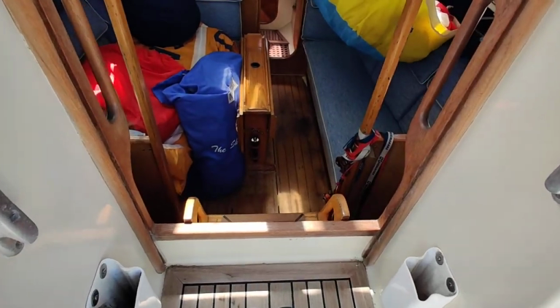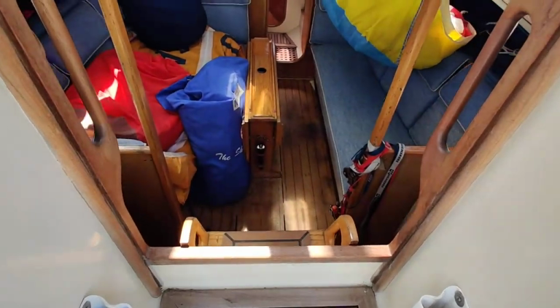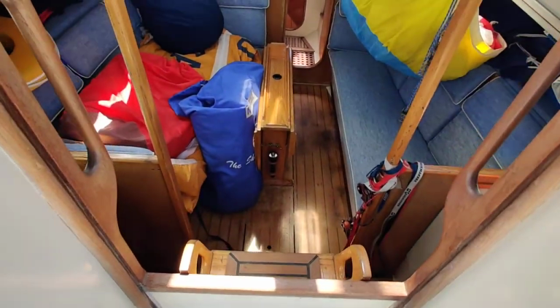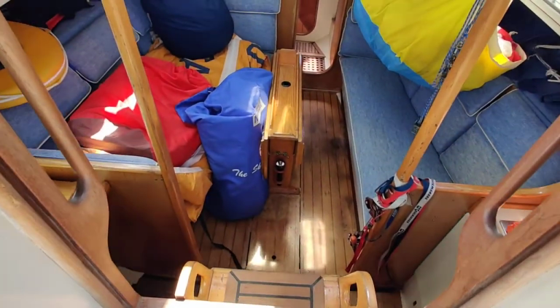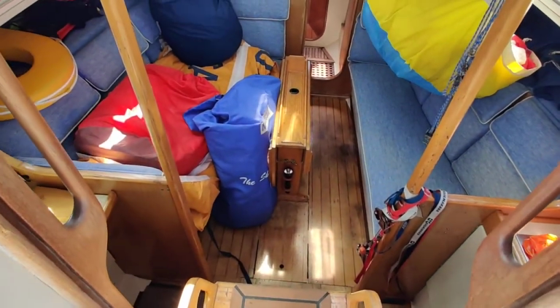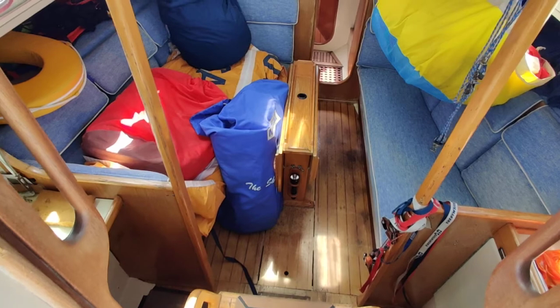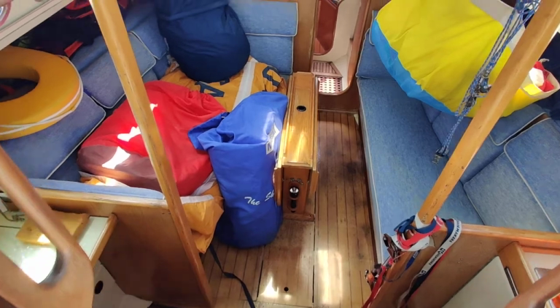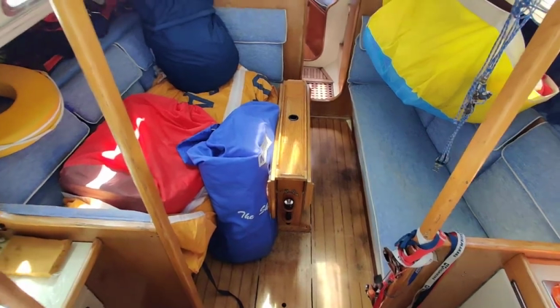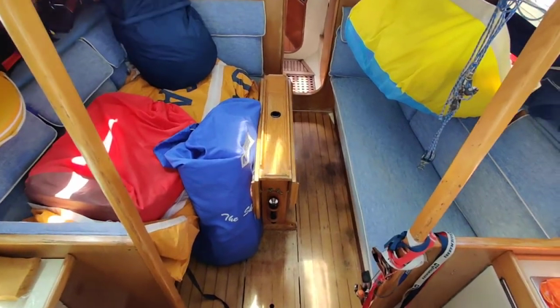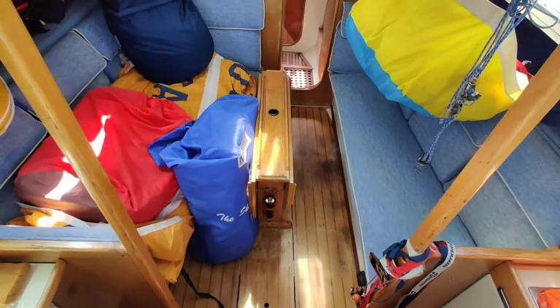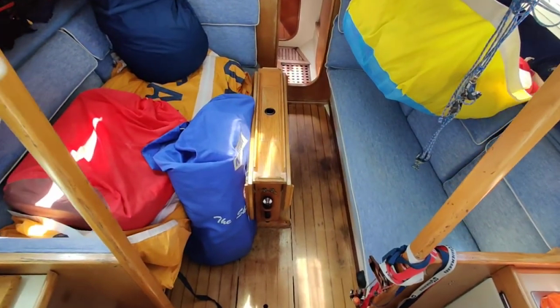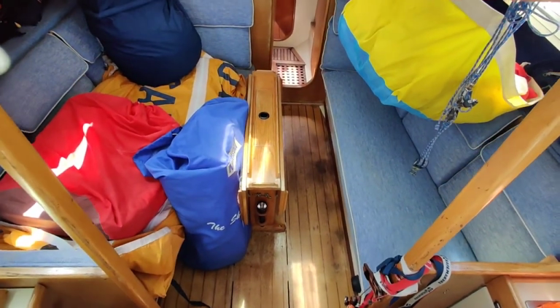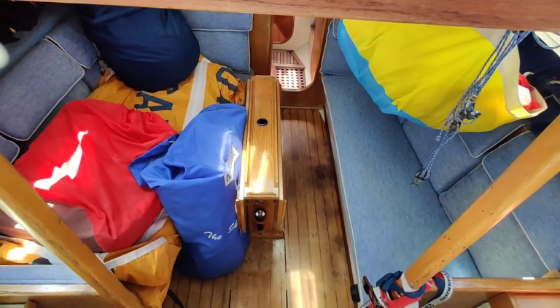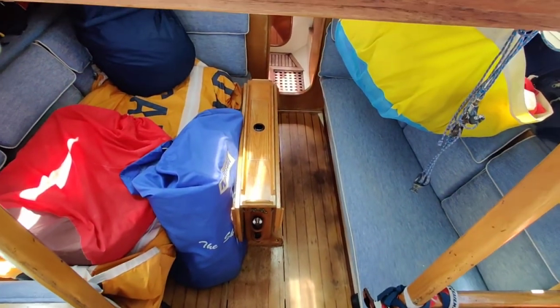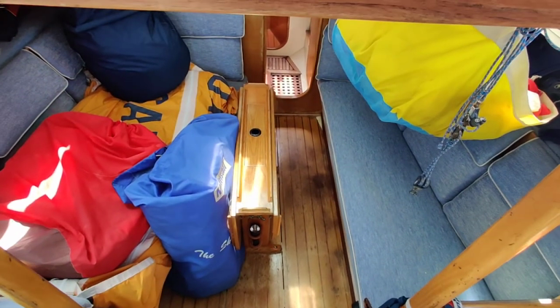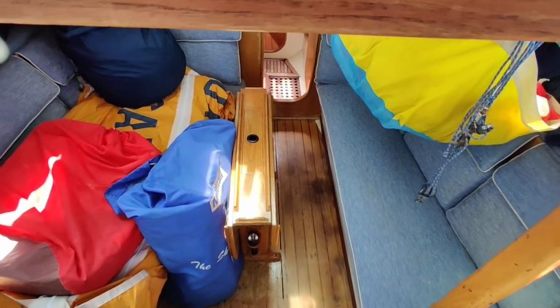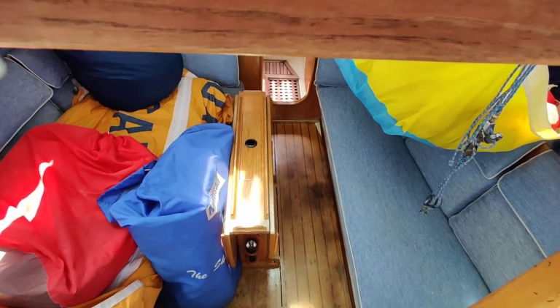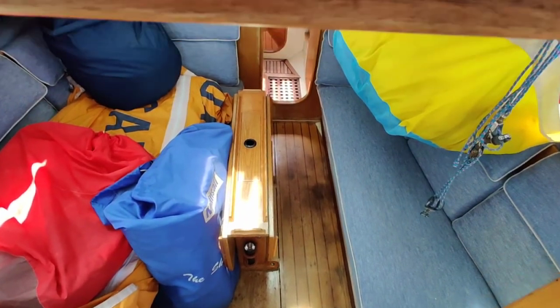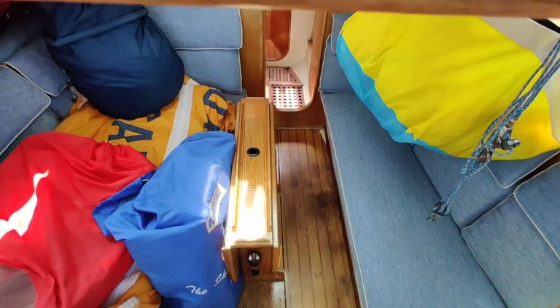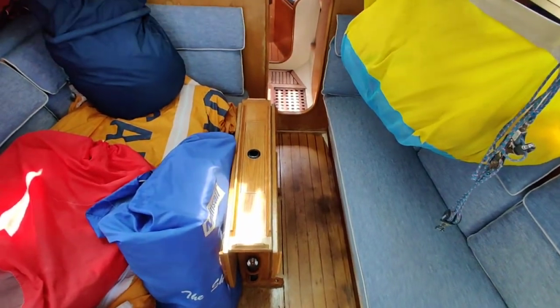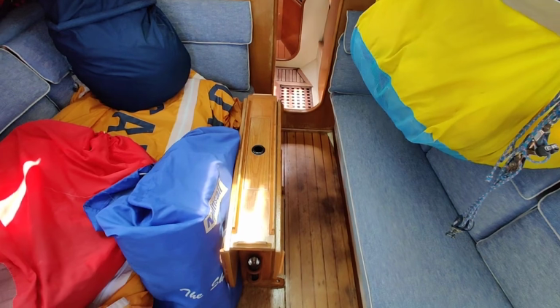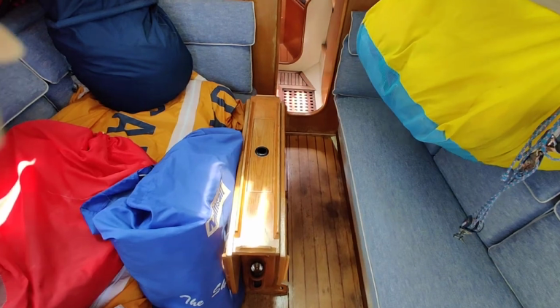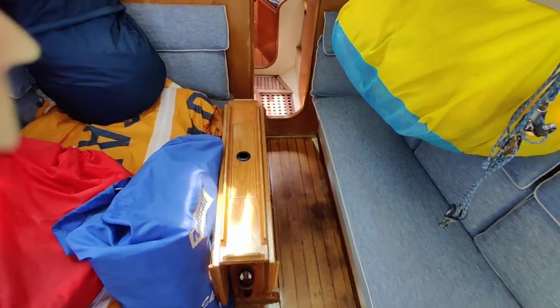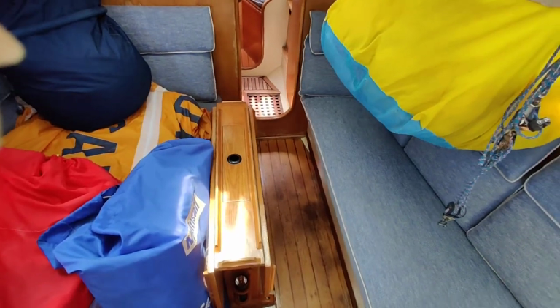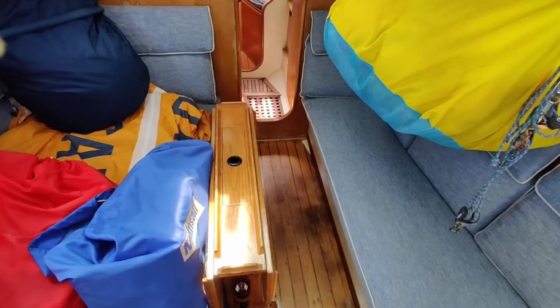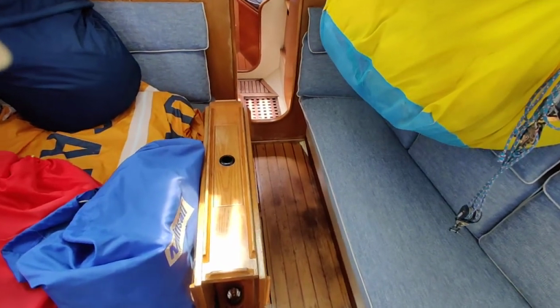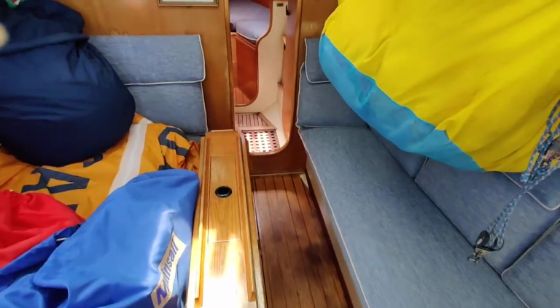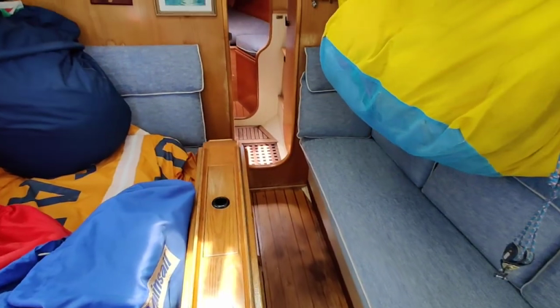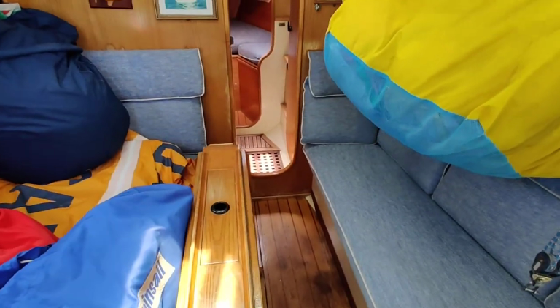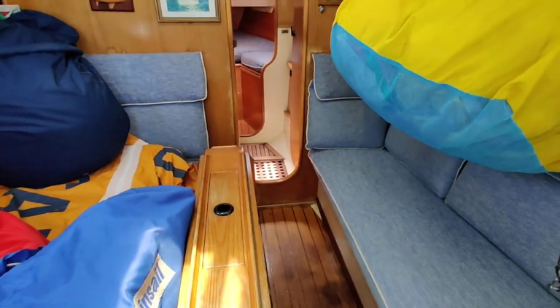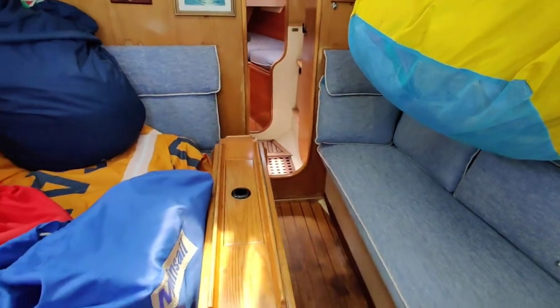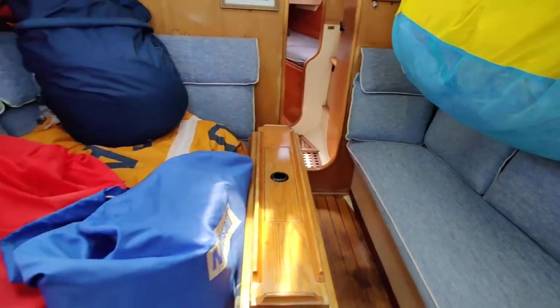So just in the cockpit now, top of the companionway. Looking forward and walking forward, three nice easy steps into the saloon.